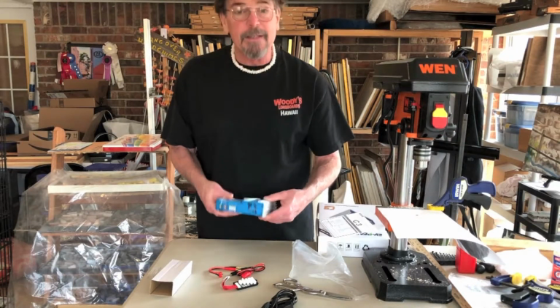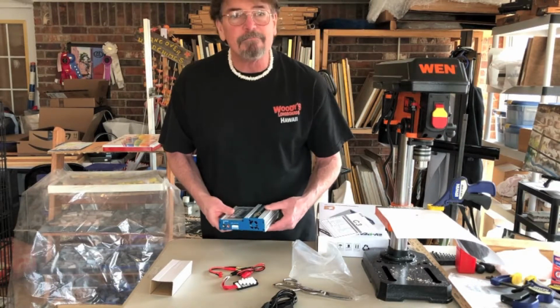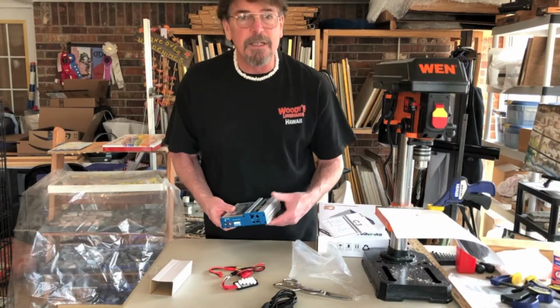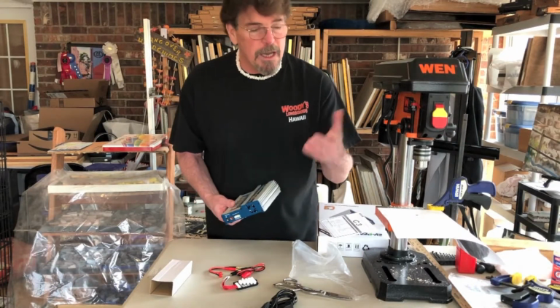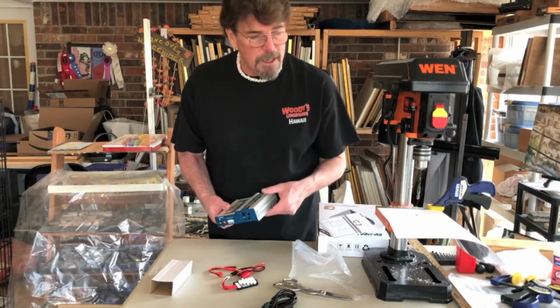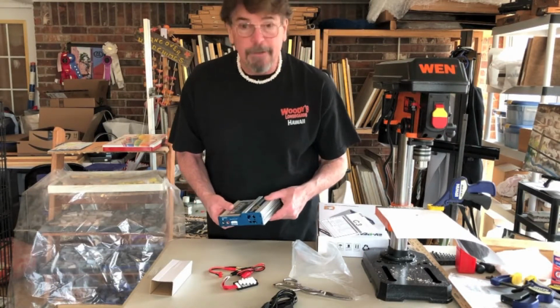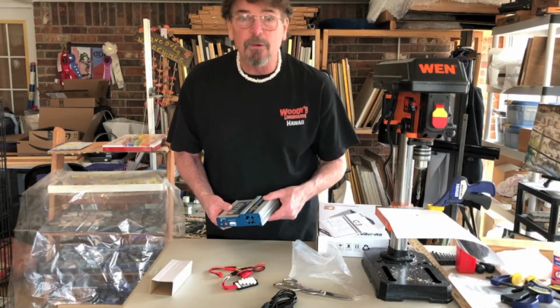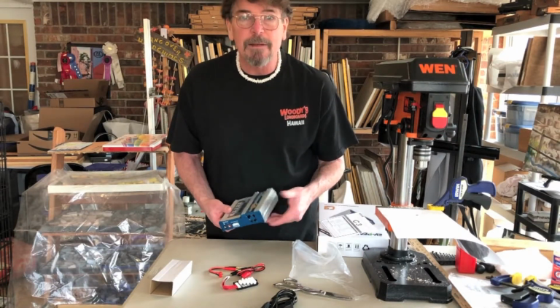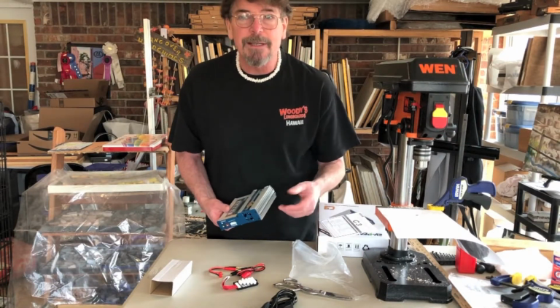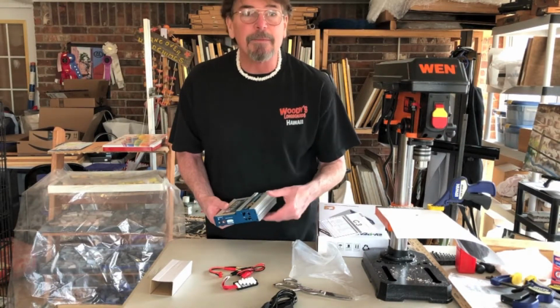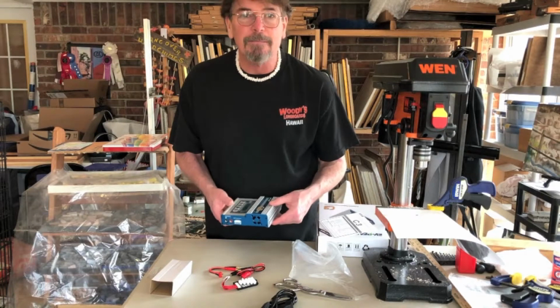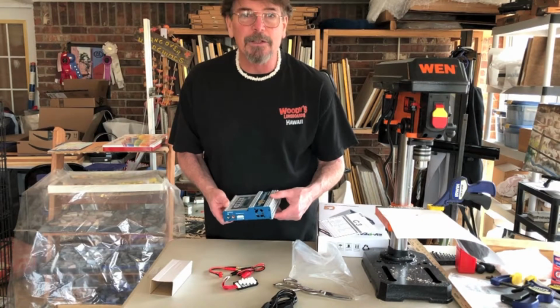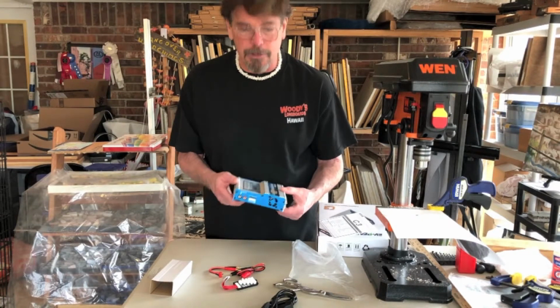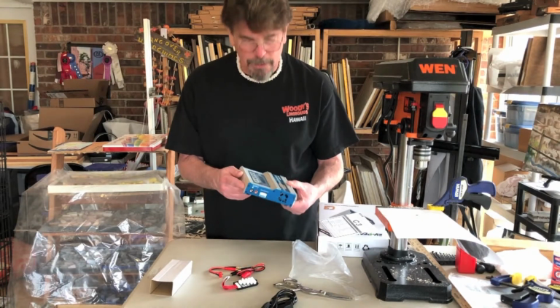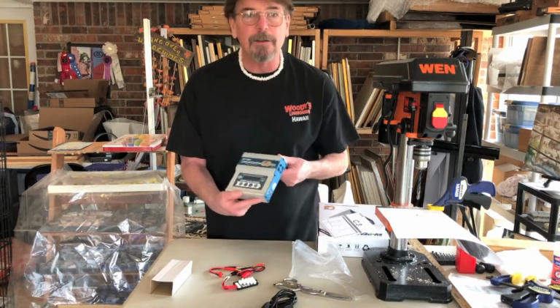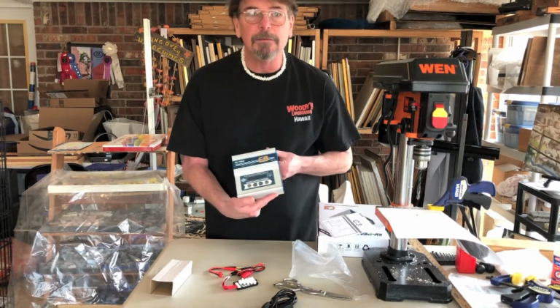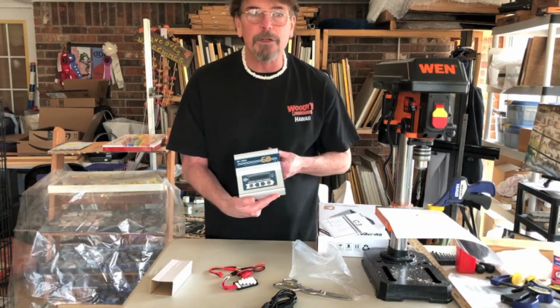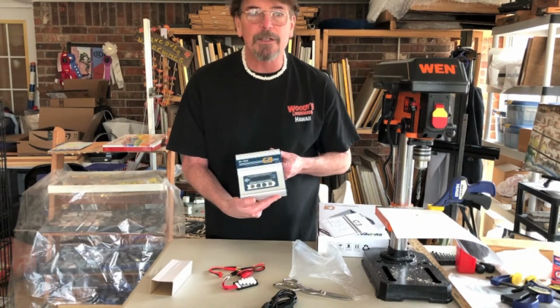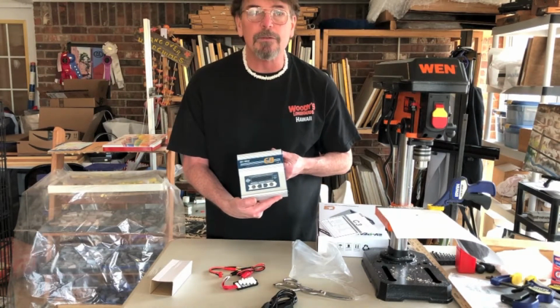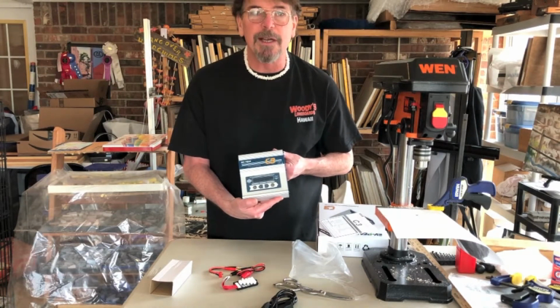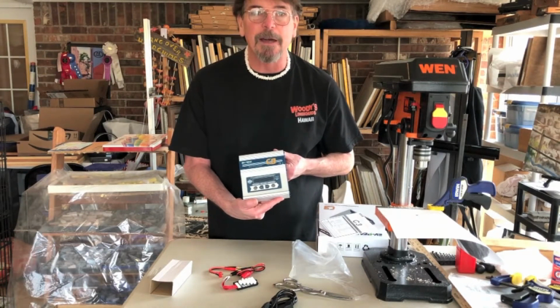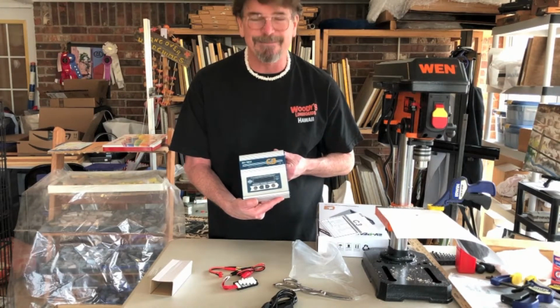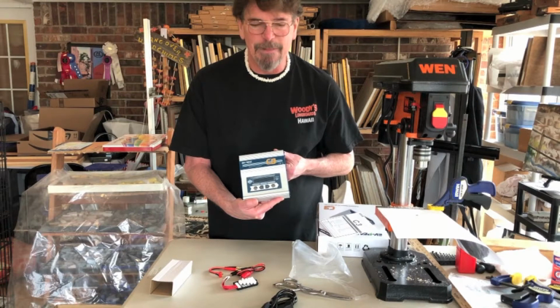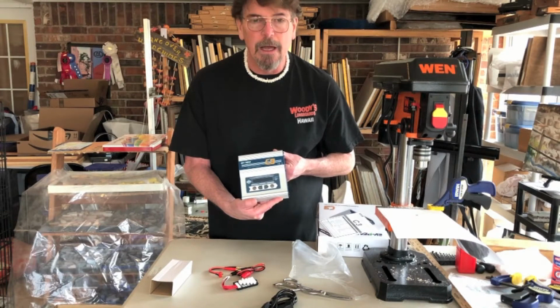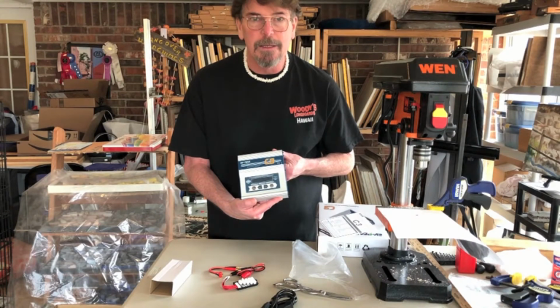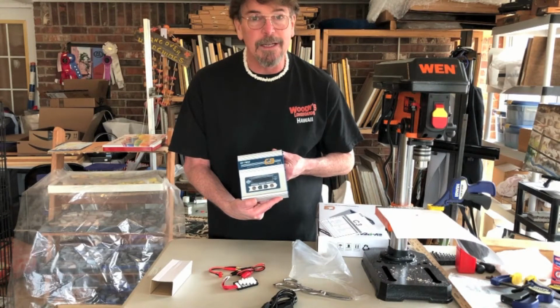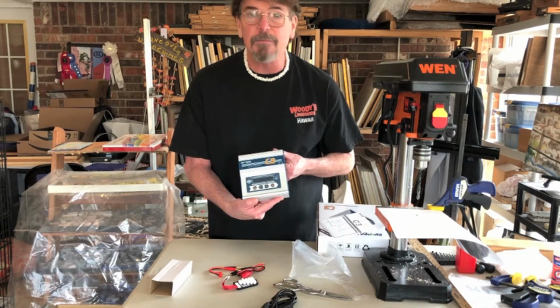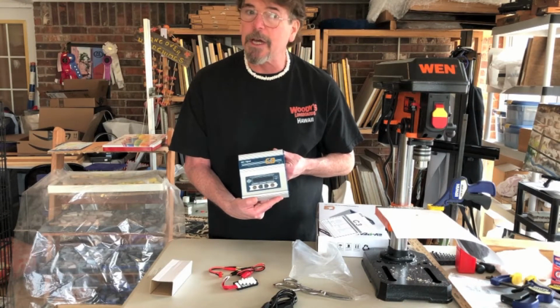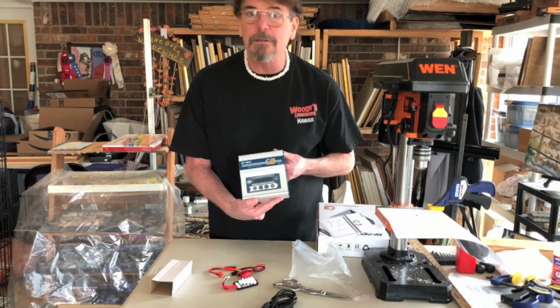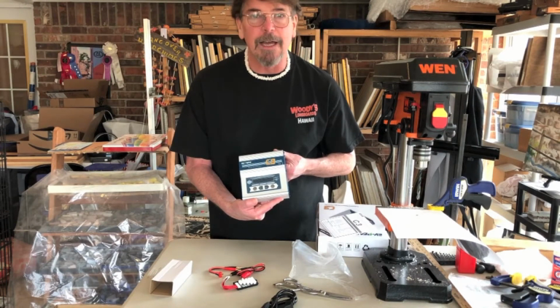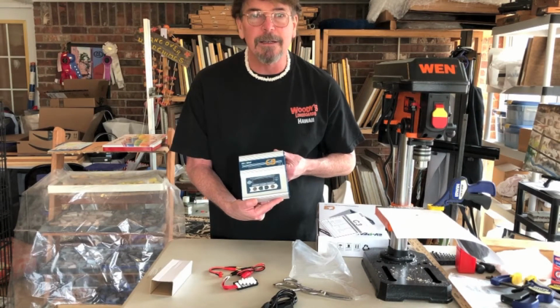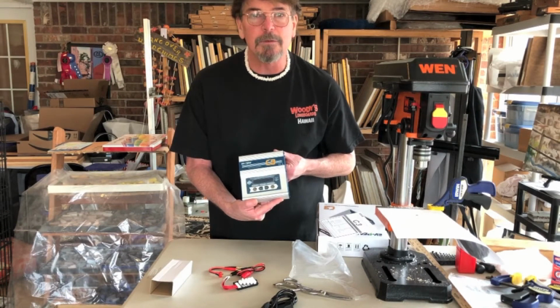This is the EV 50 watt 6 amp balance charger, entry level for 2S through 6S batteries. See you next time — don't forget to like and subscribe.